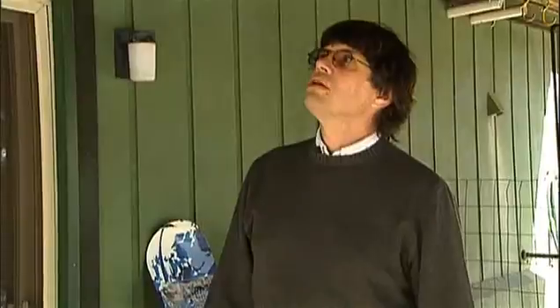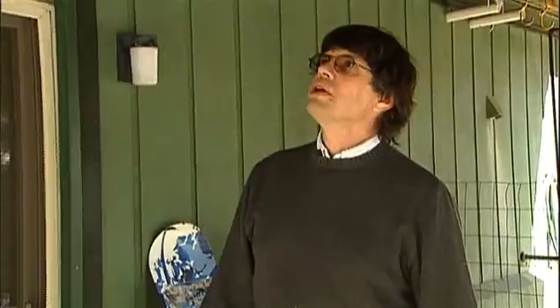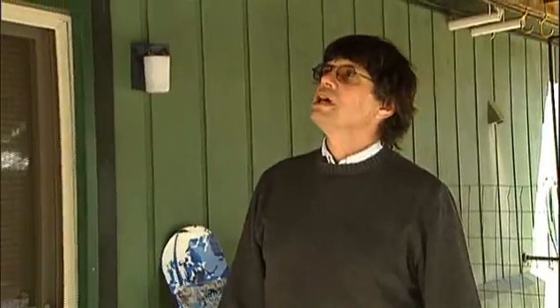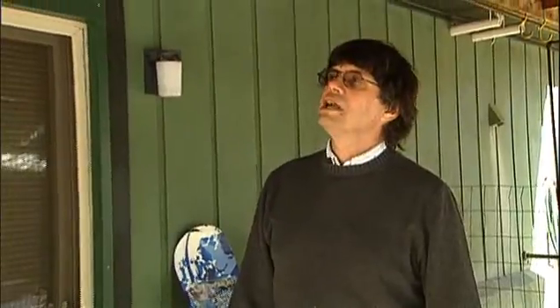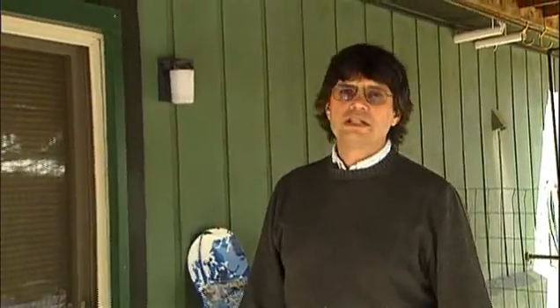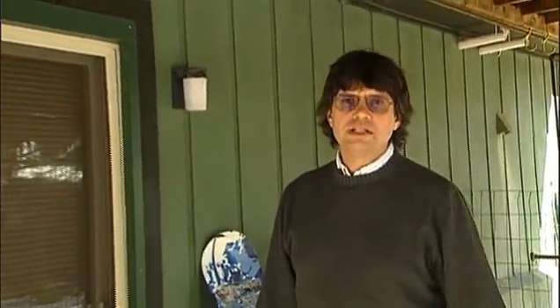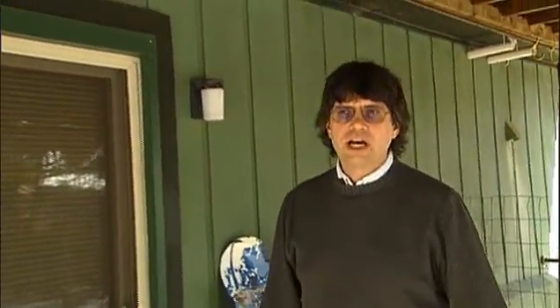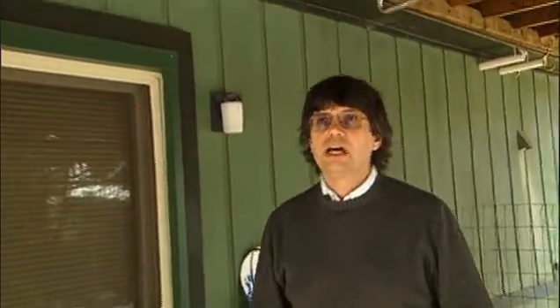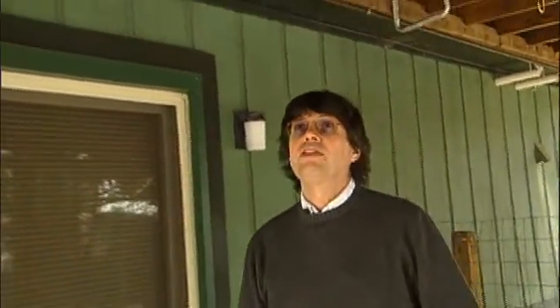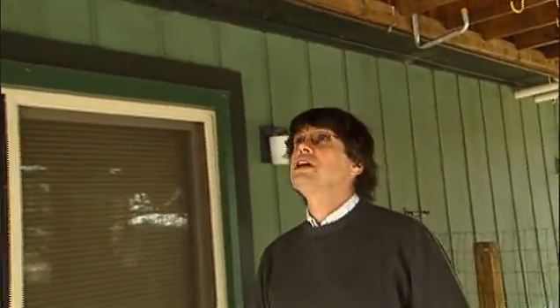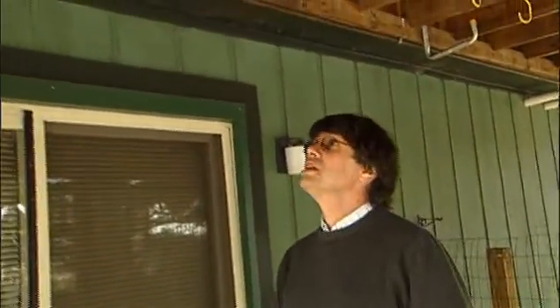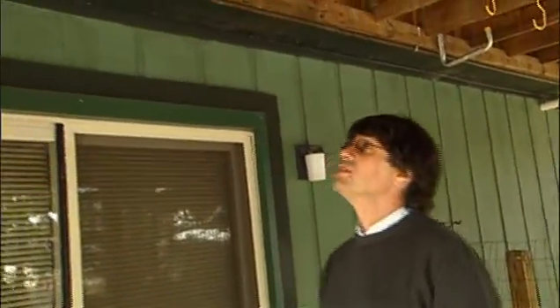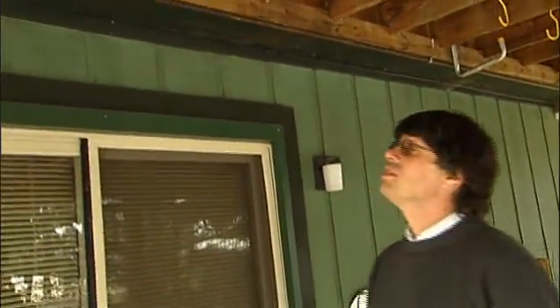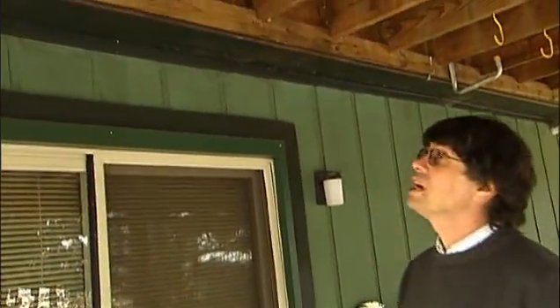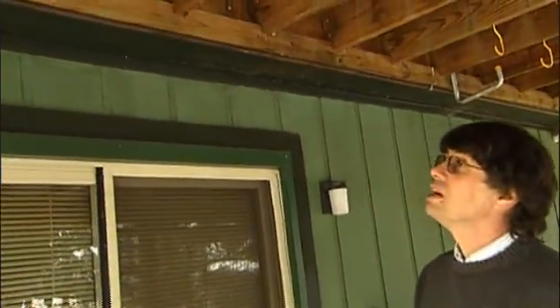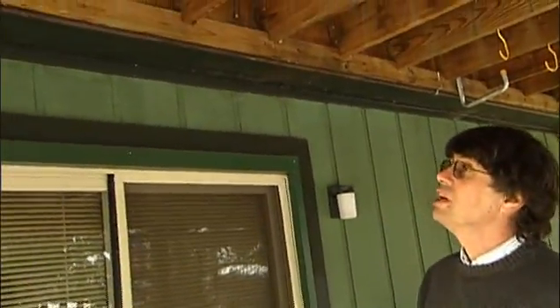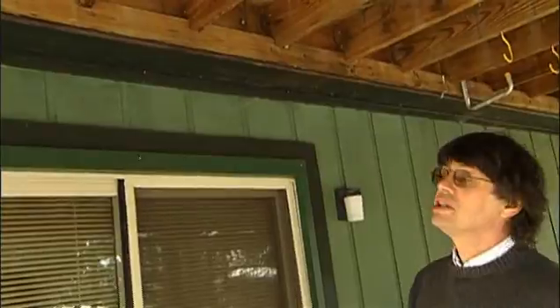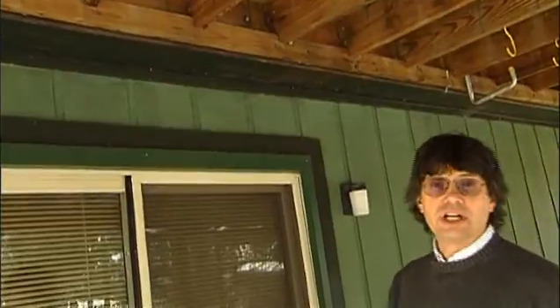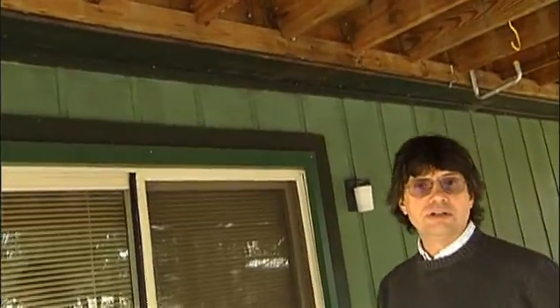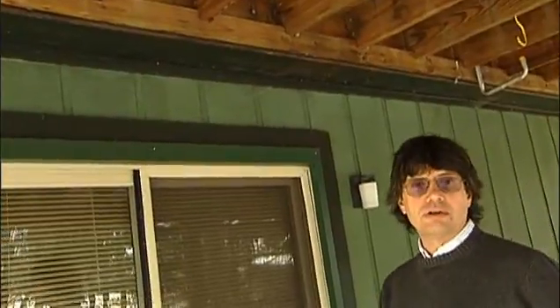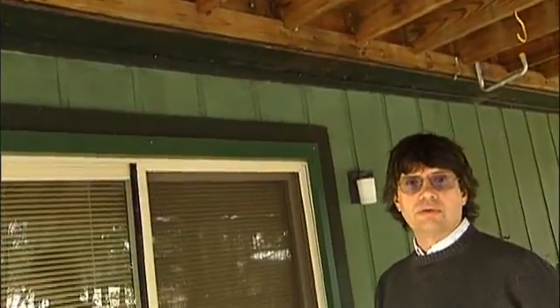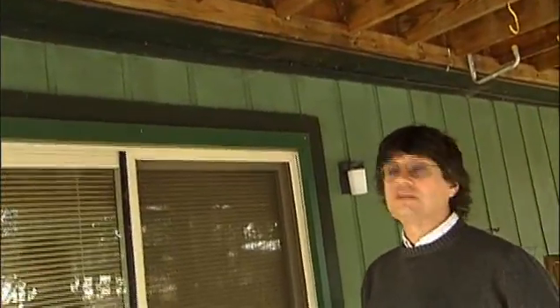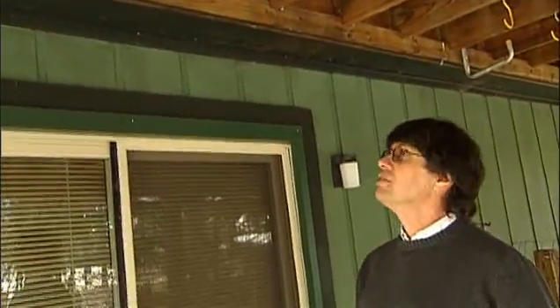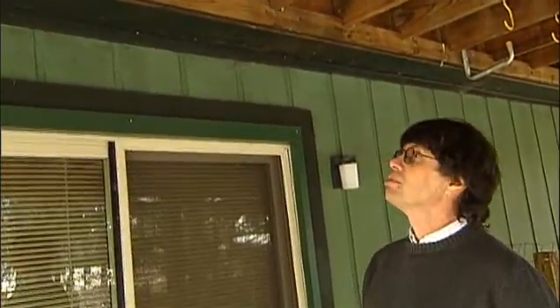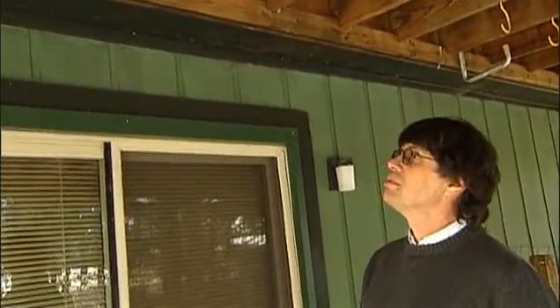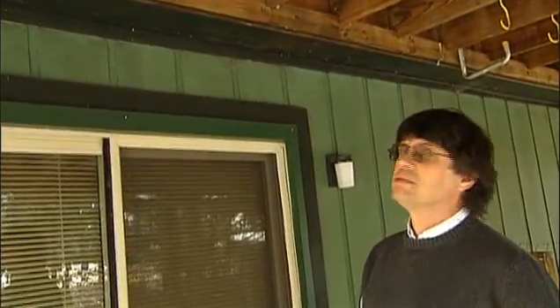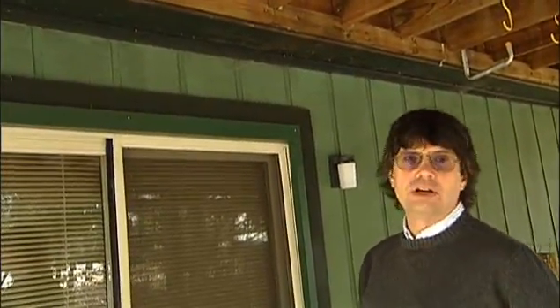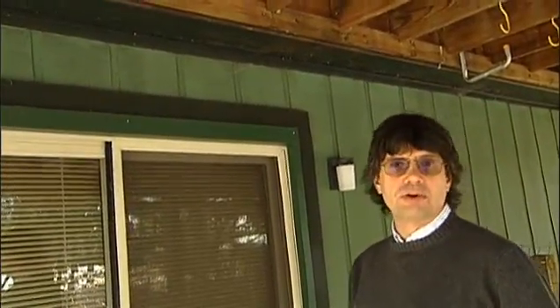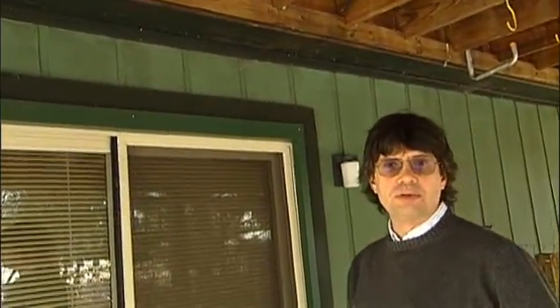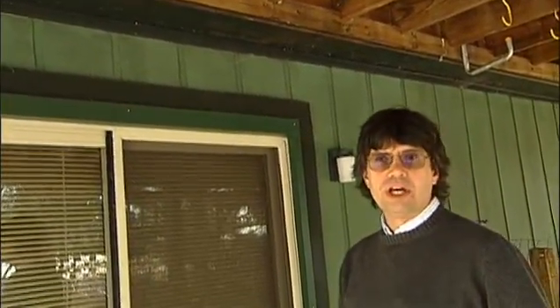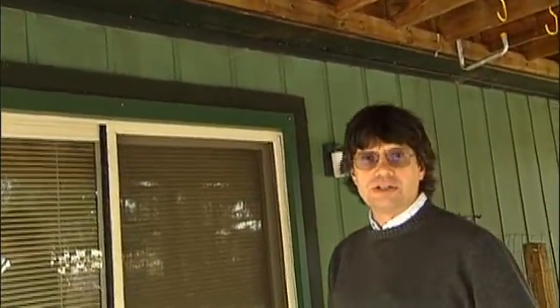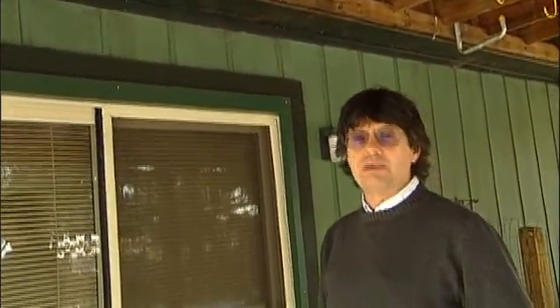We're at an existing deck, and the question is: is this deck safely constructed, or do we have some problems that the homeowner should be concerned about?